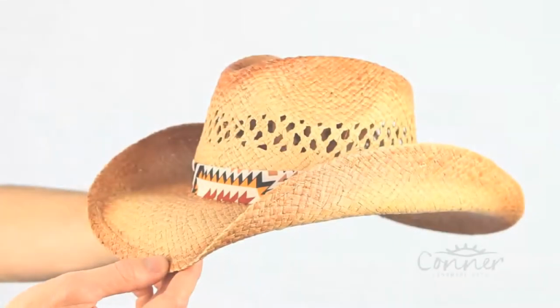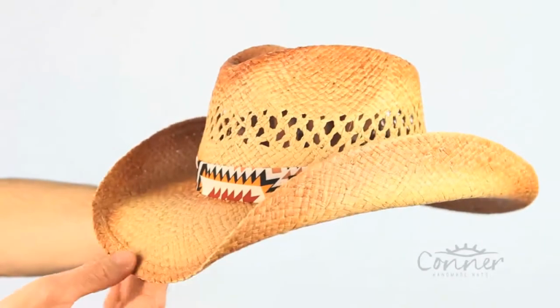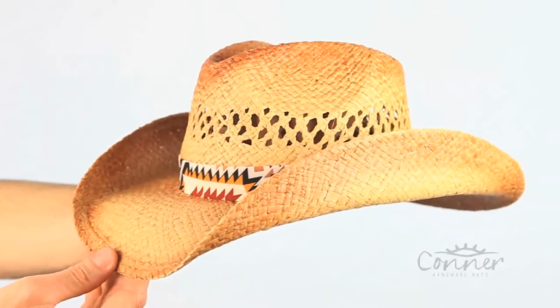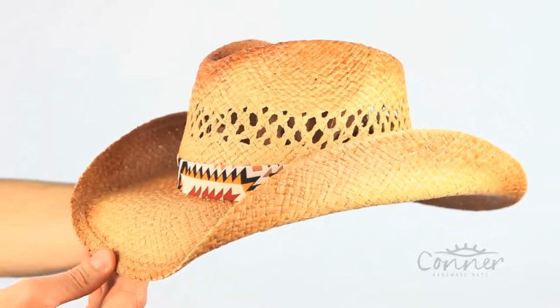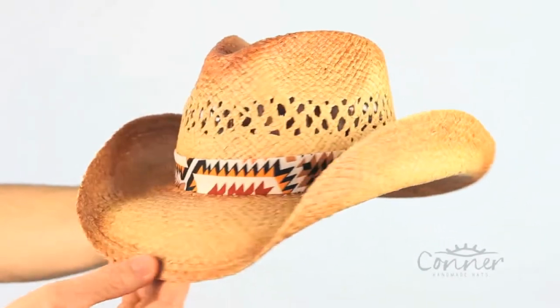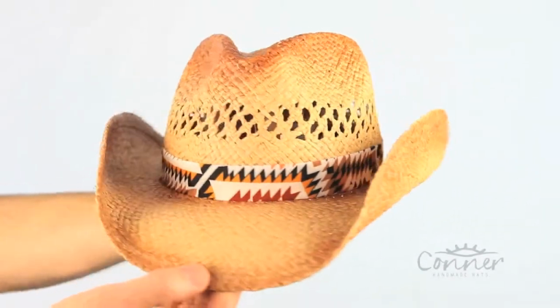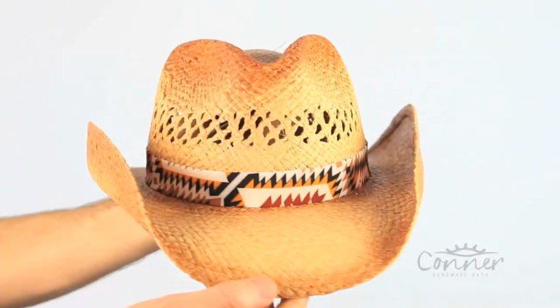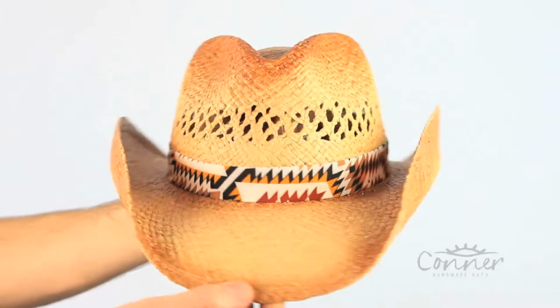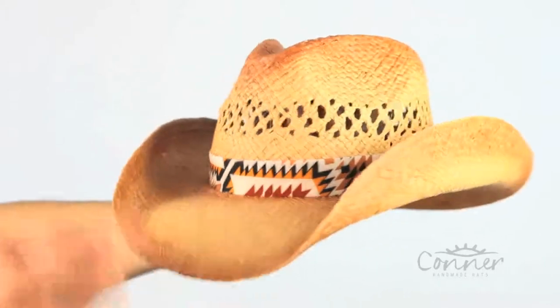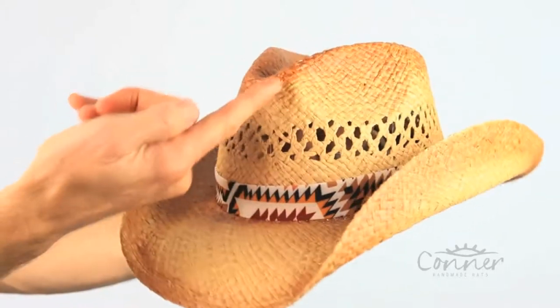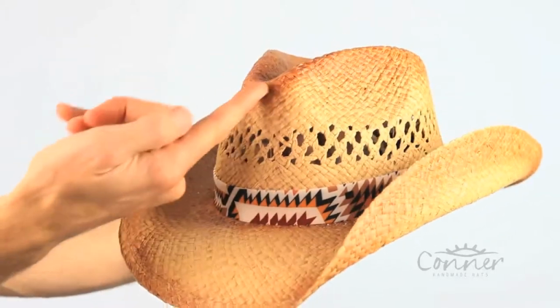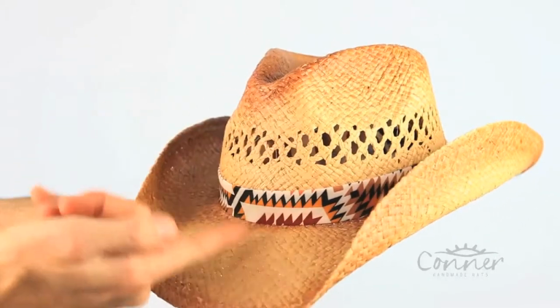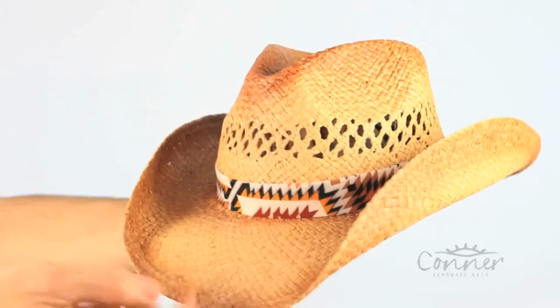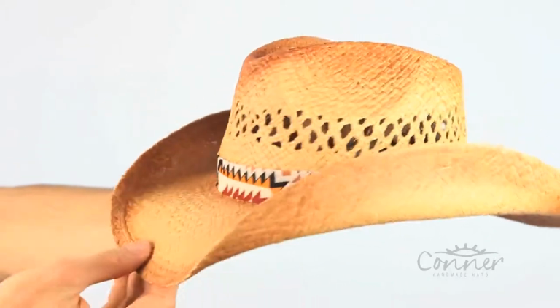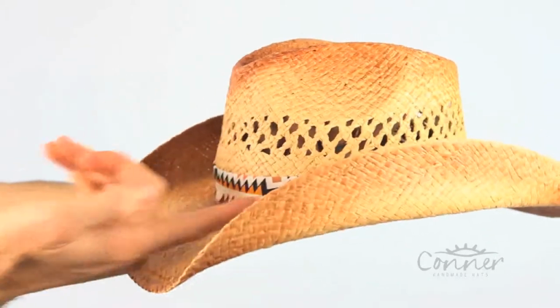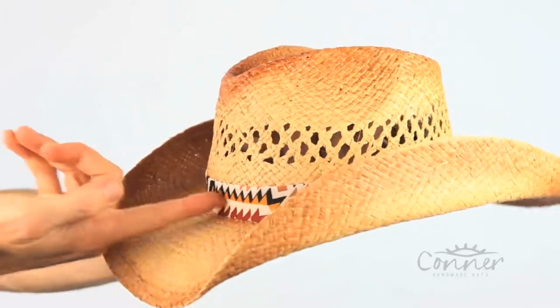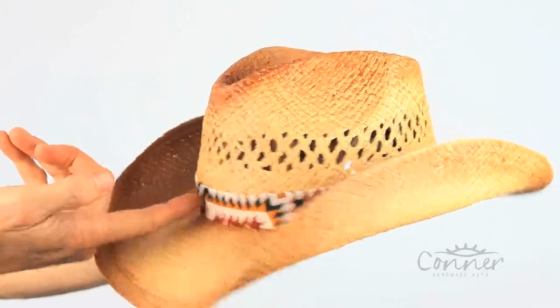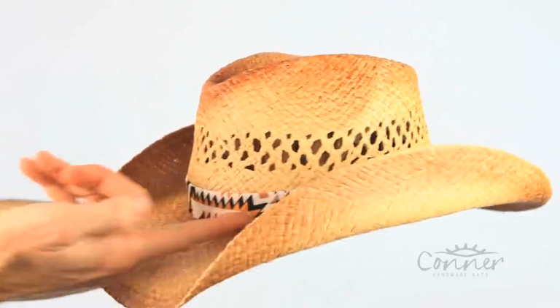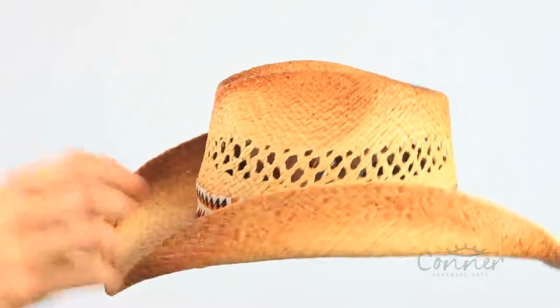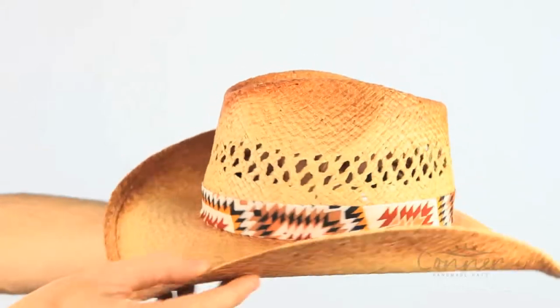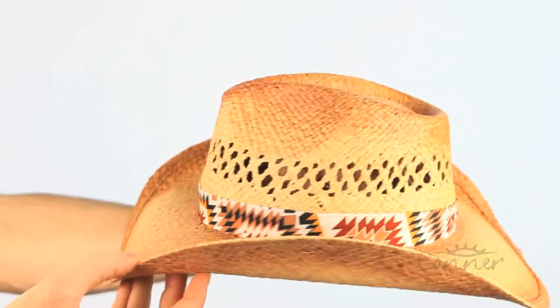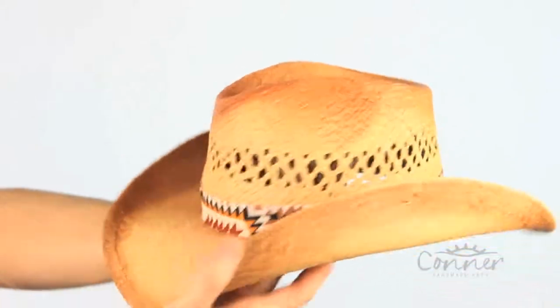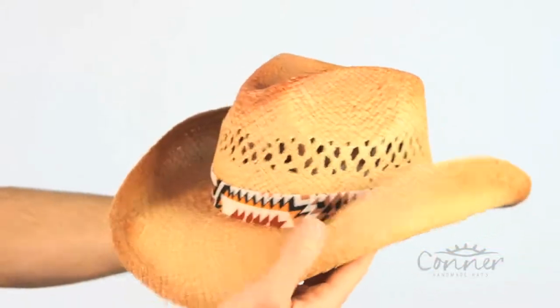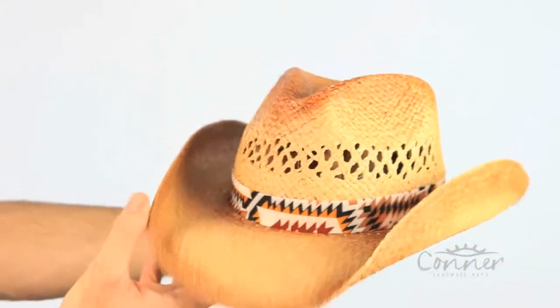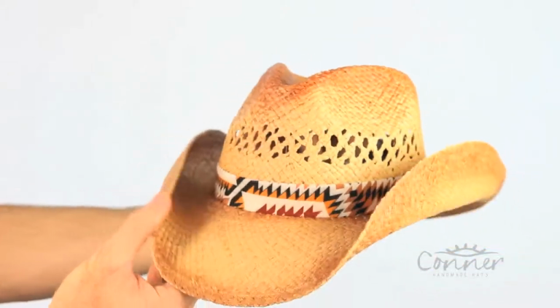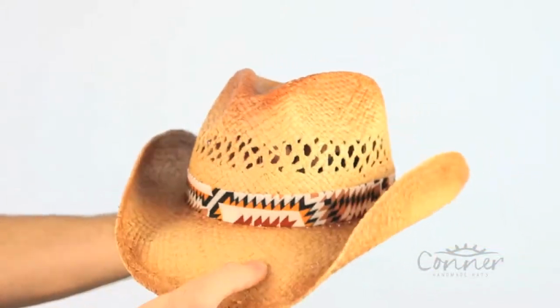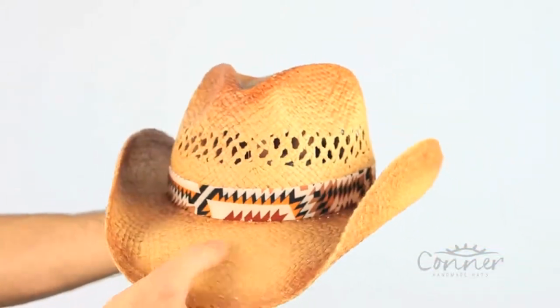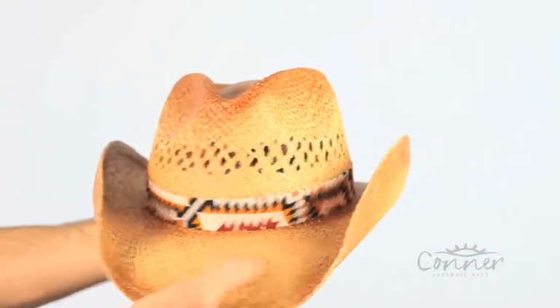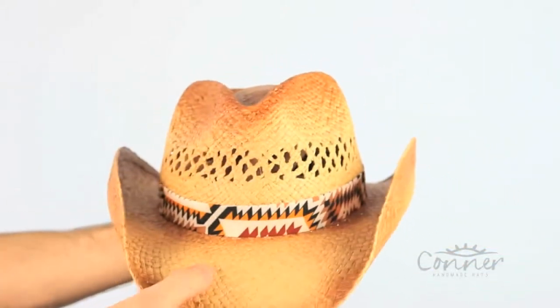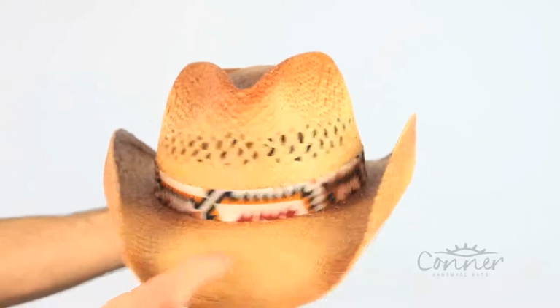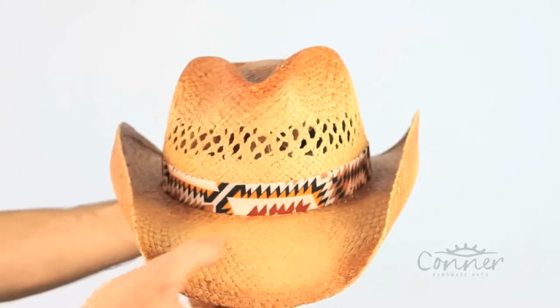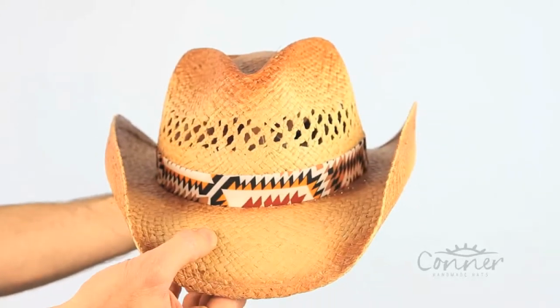This is the Poncho Western Straw Hat by Connor Hats. It's a caramel, two-tone color. It features a nice southwestern style band. It's a shapeable brim. And this hat is made from organic, hand-braided raffia.